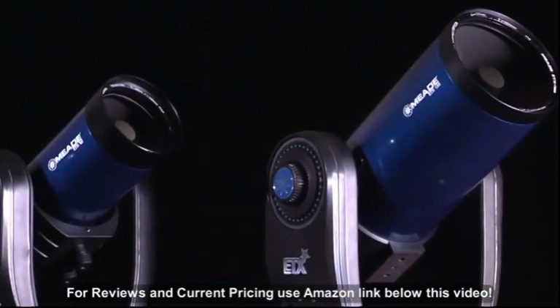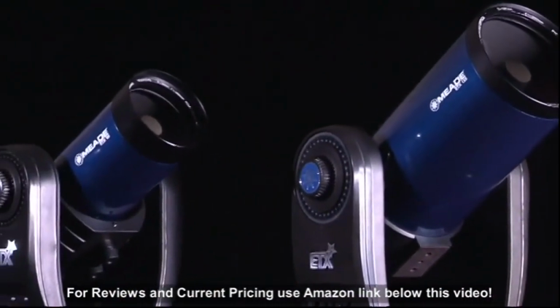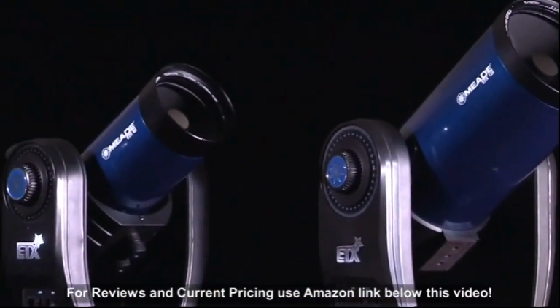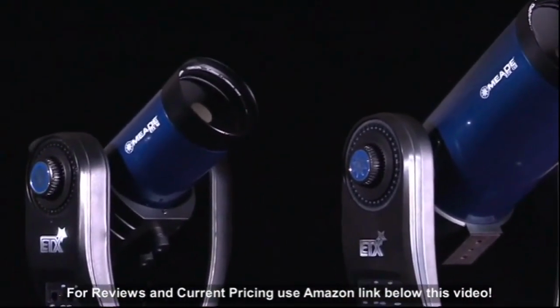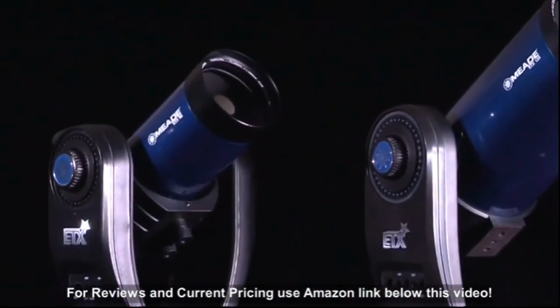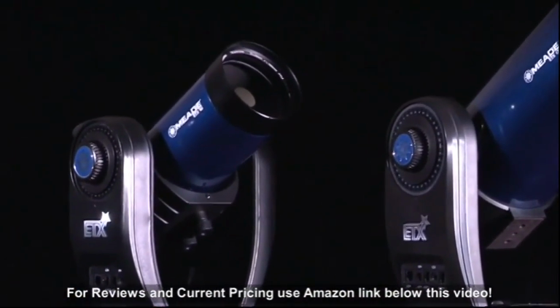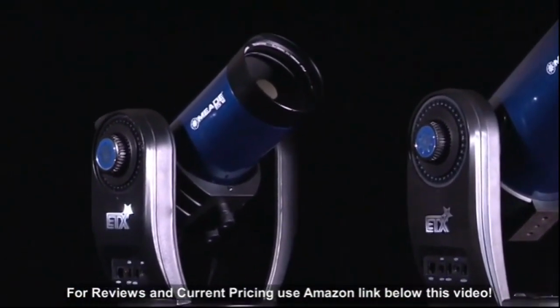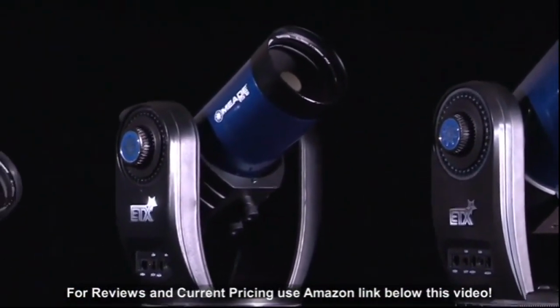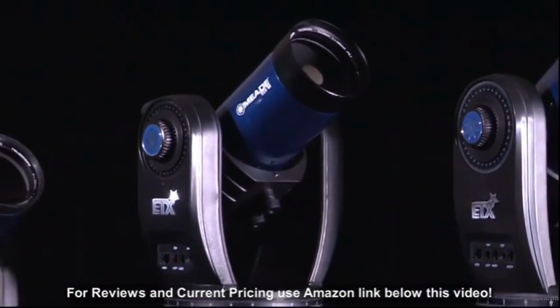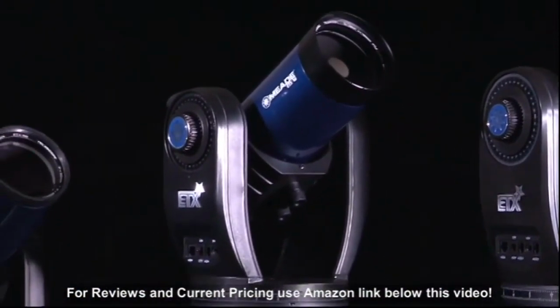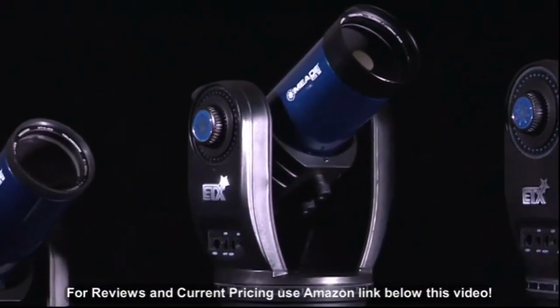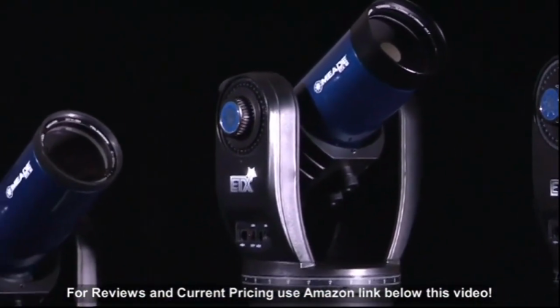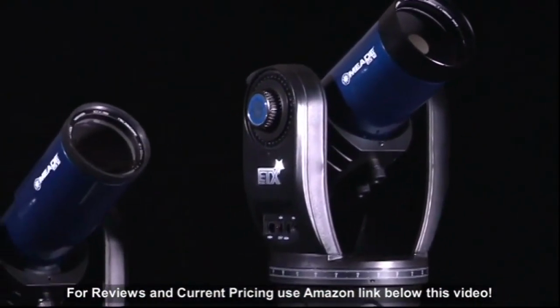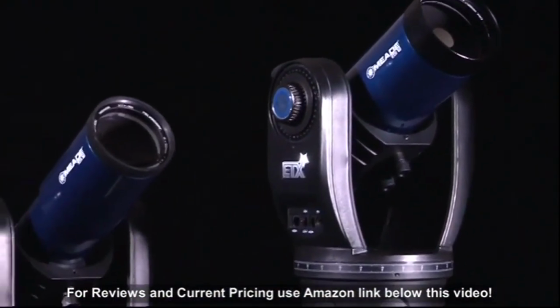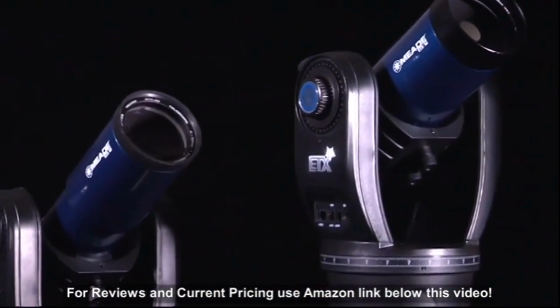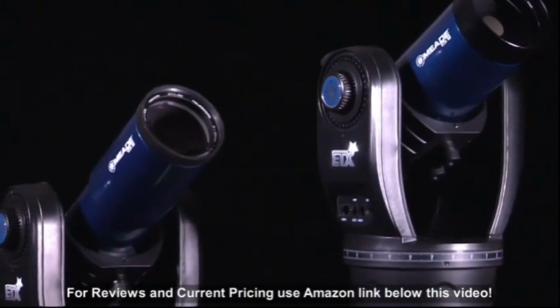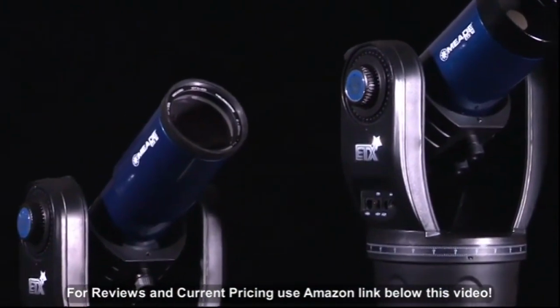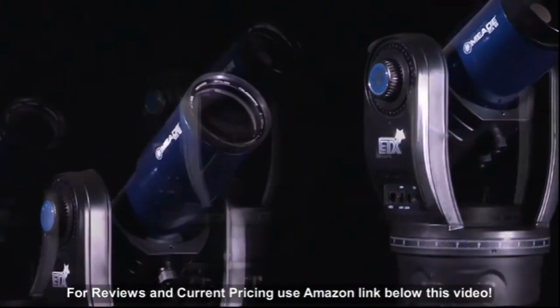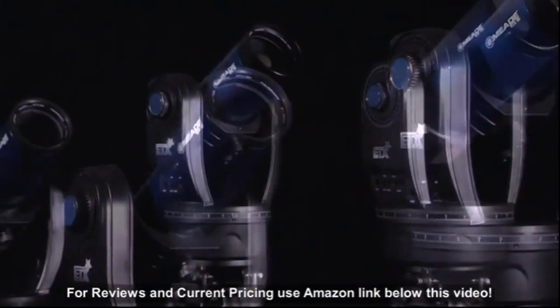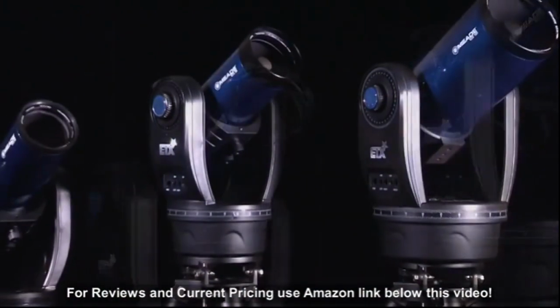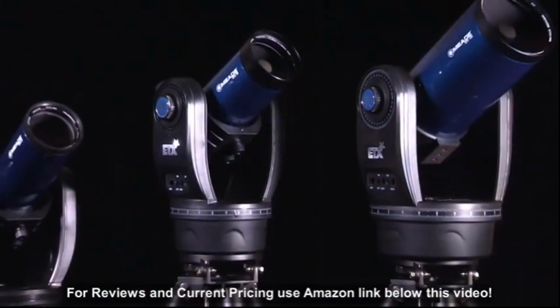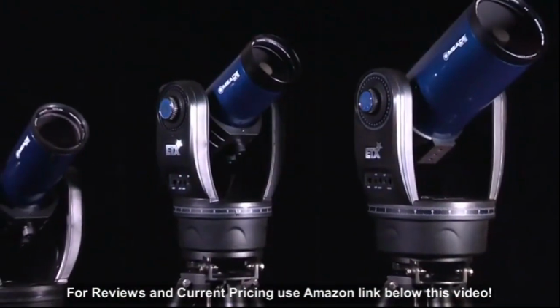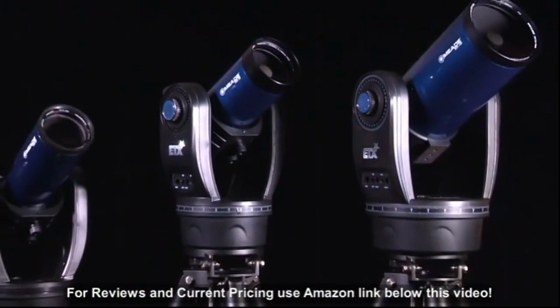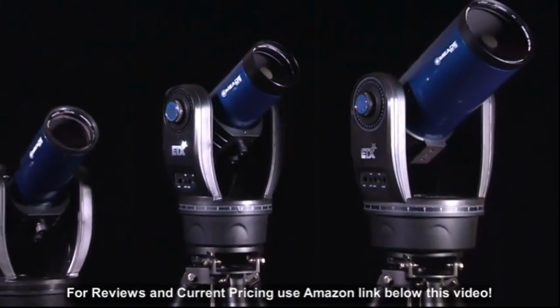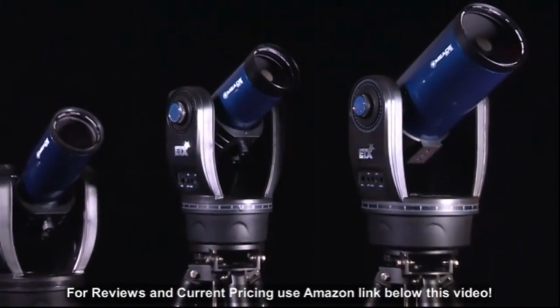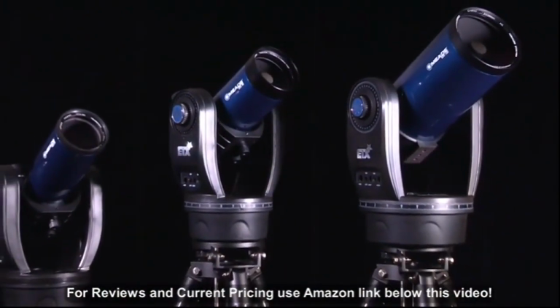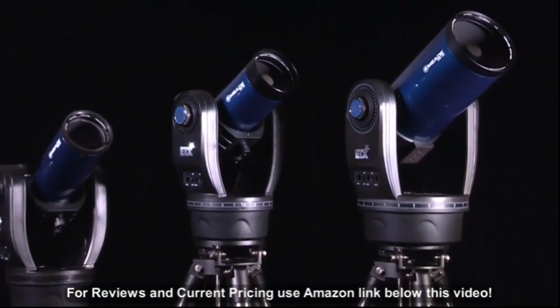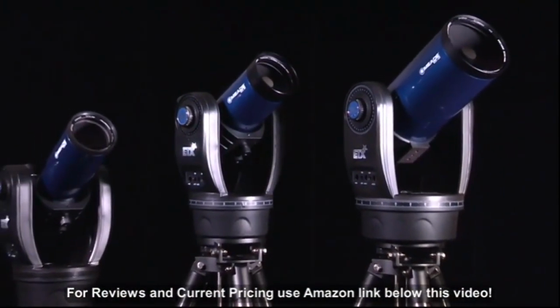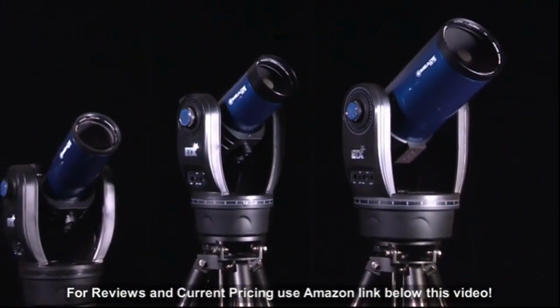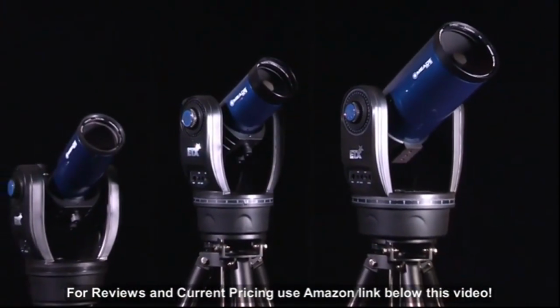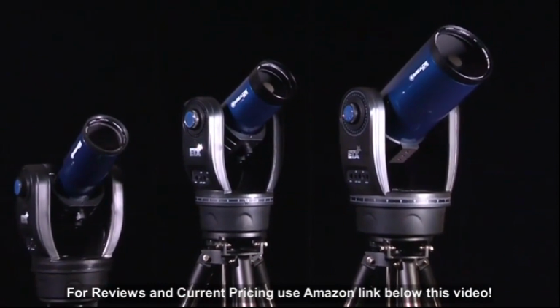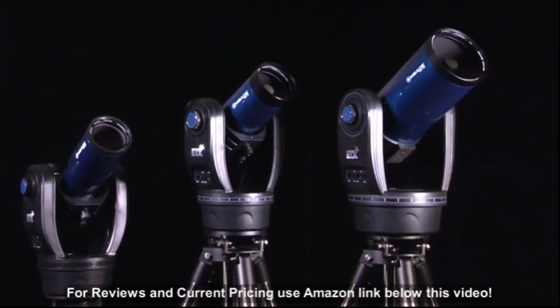Whether you are hiking, camping, or in the backyard, the ETX observers are made for observing anytime, anywhere. With GoTo and tracking capabilities, these are the ultimate portable computerized telescopes.